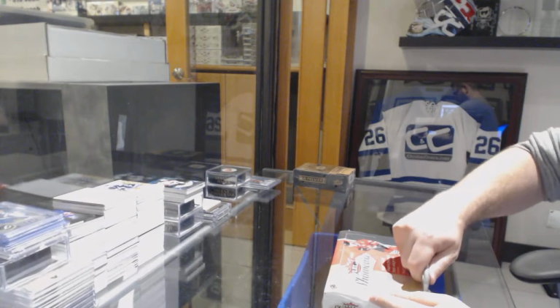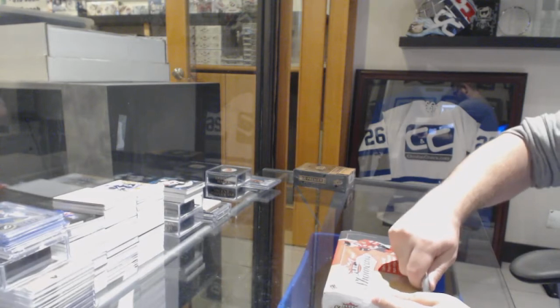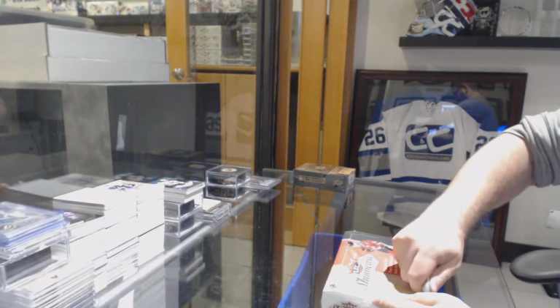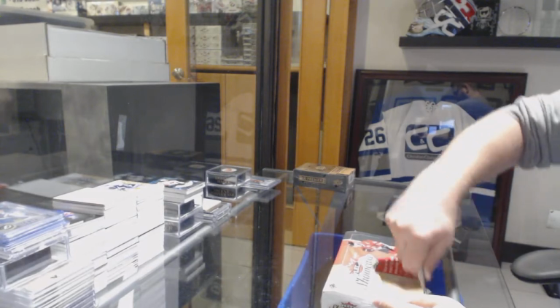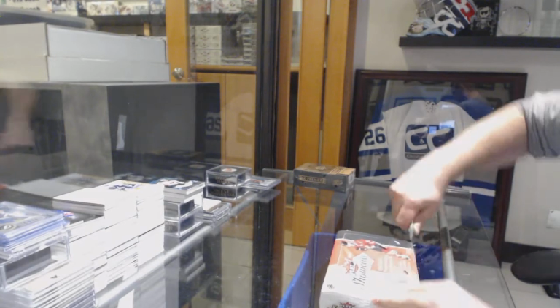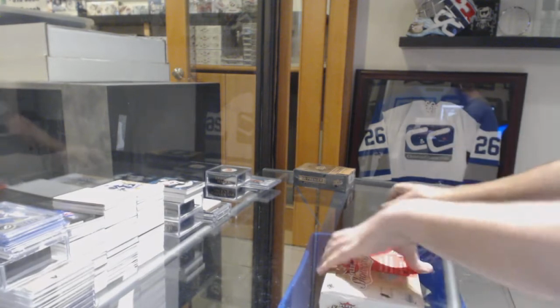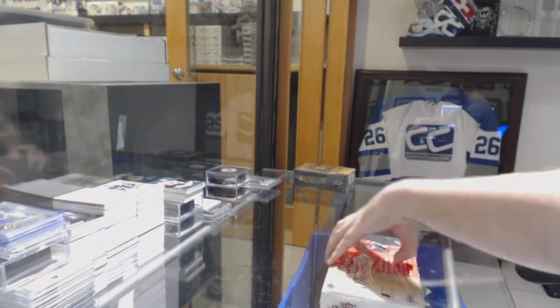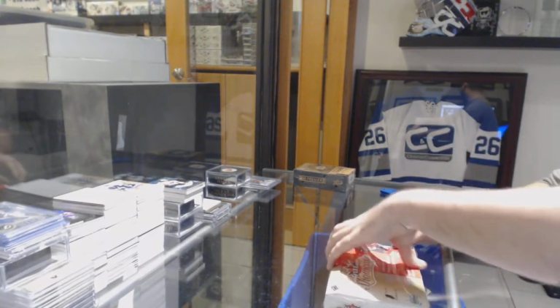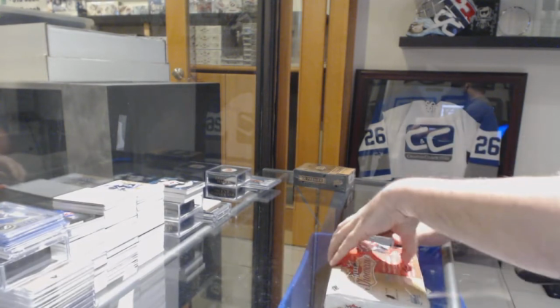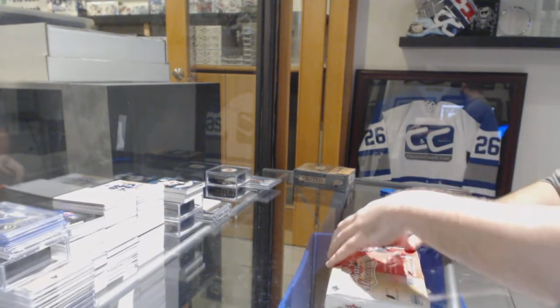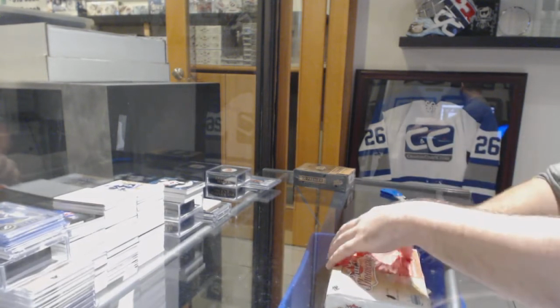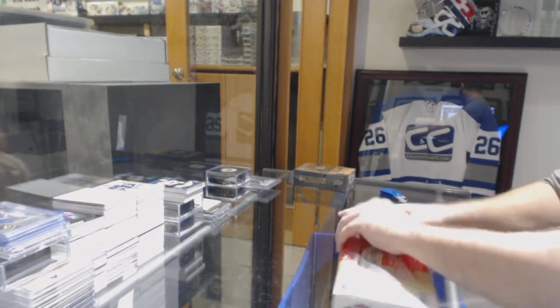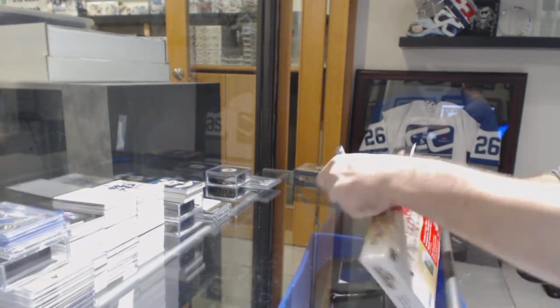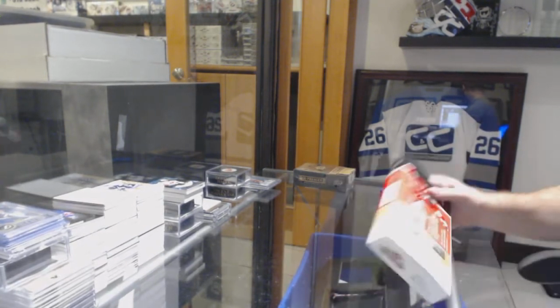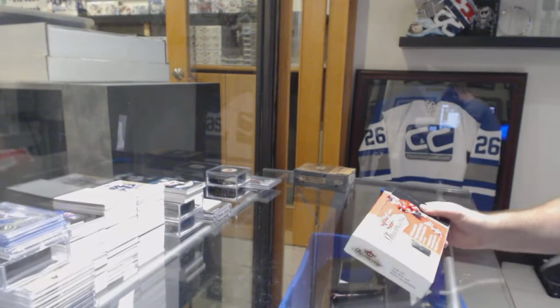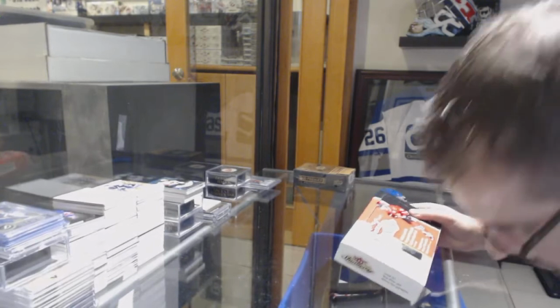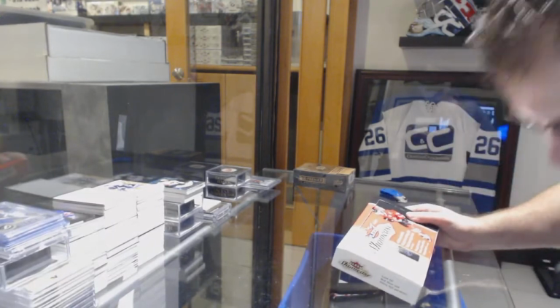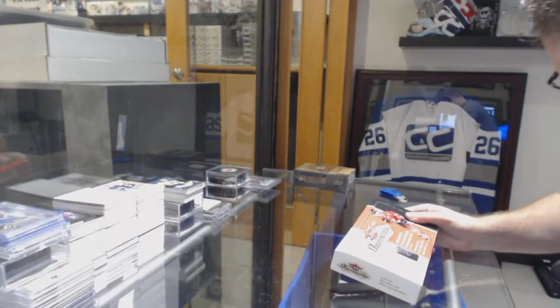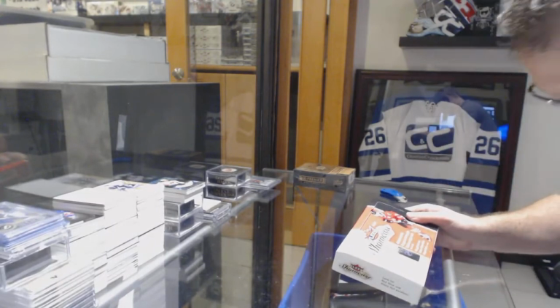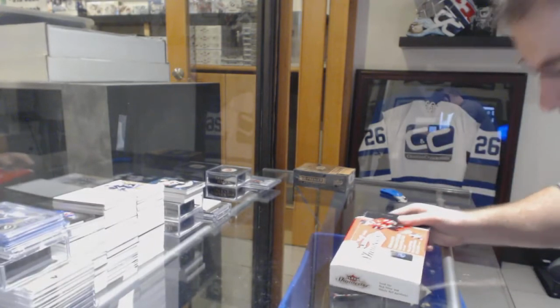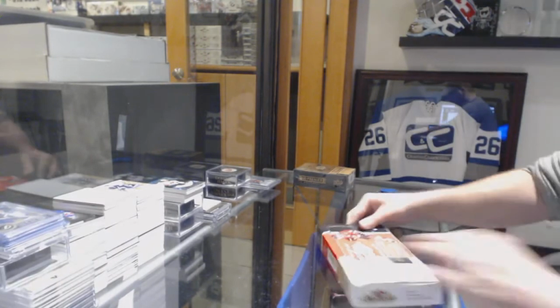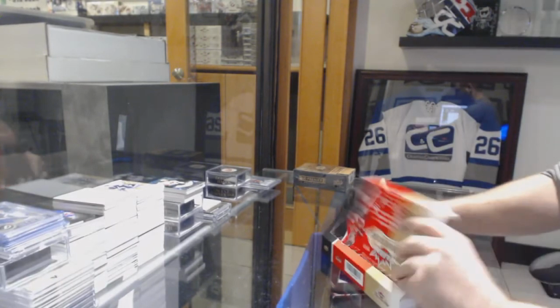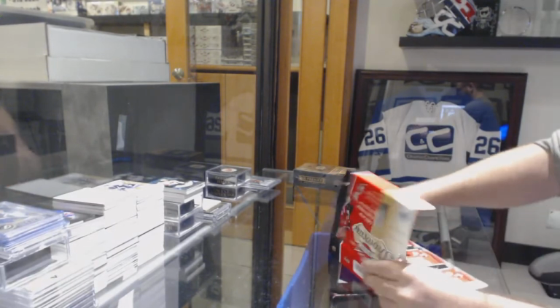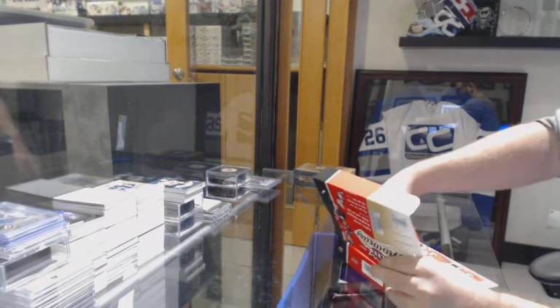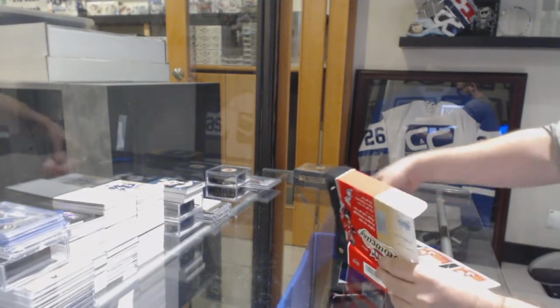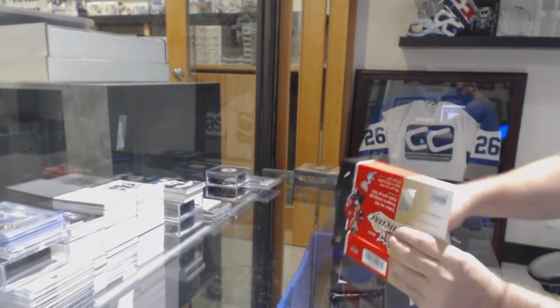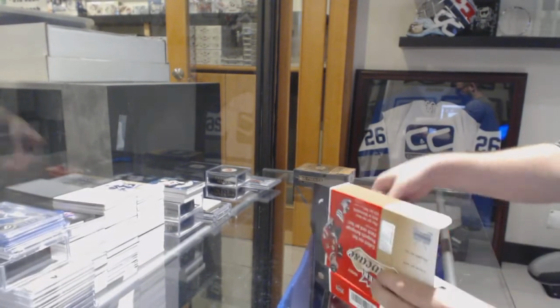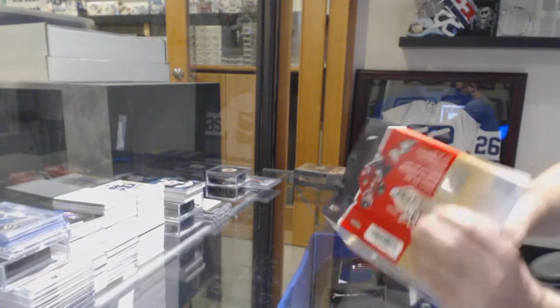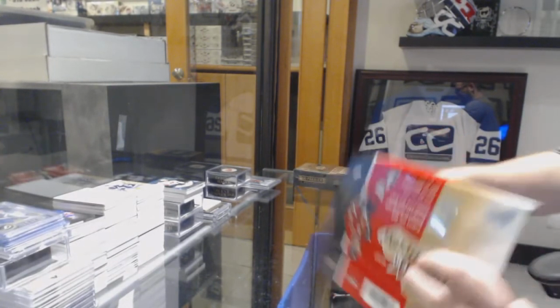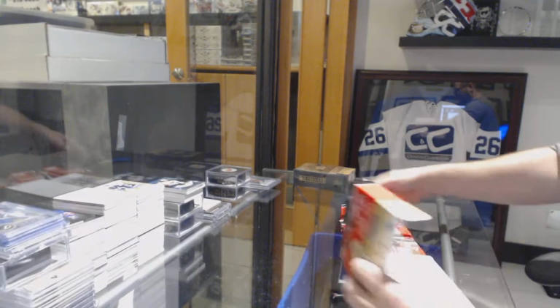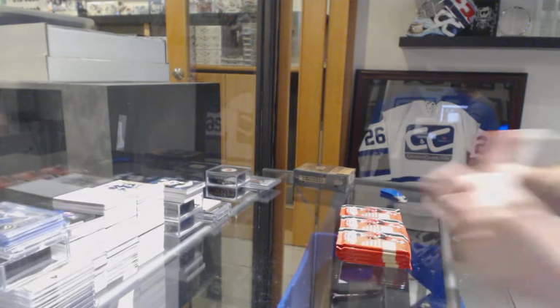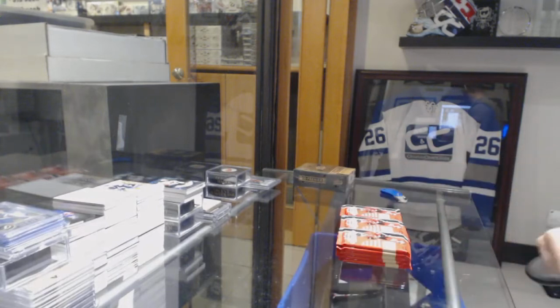Remember, we put very, very big singles in here, and we still have two boxes left — a Premier and a Showcase.